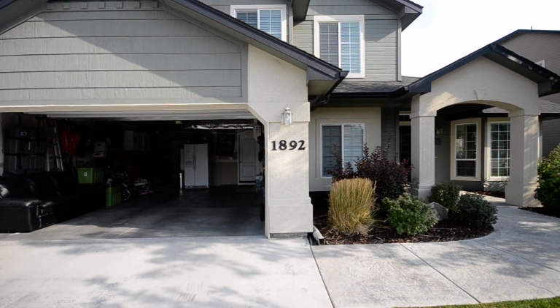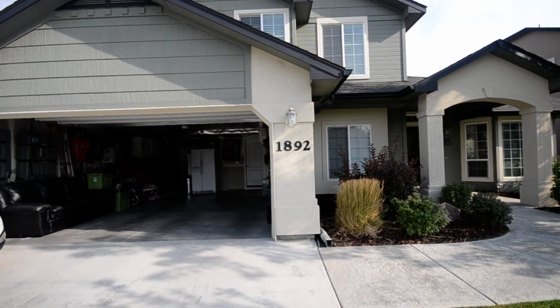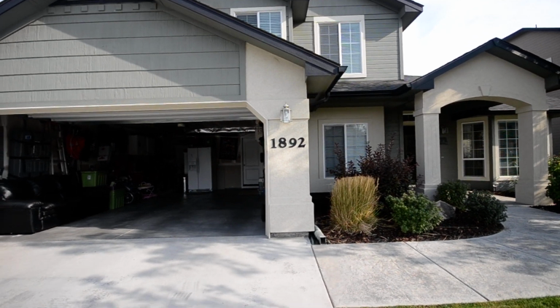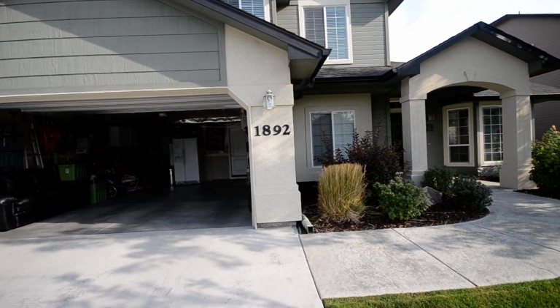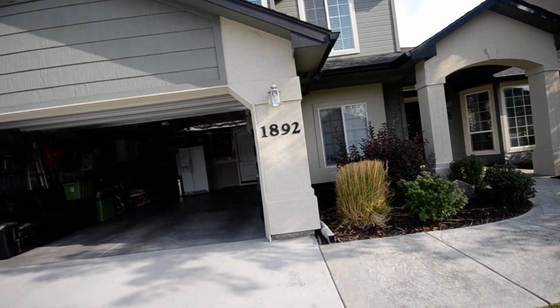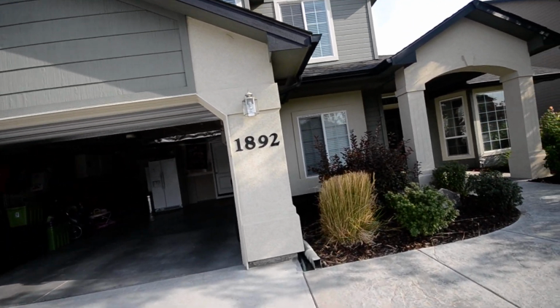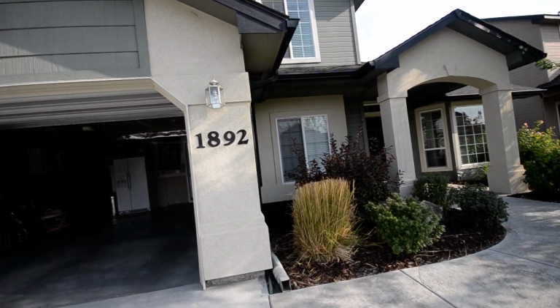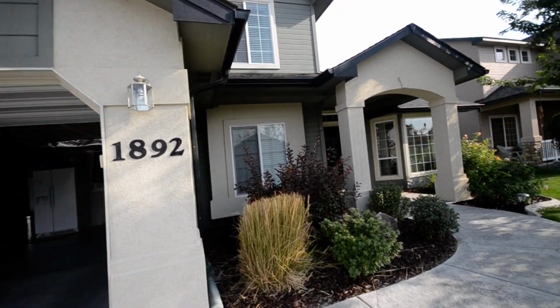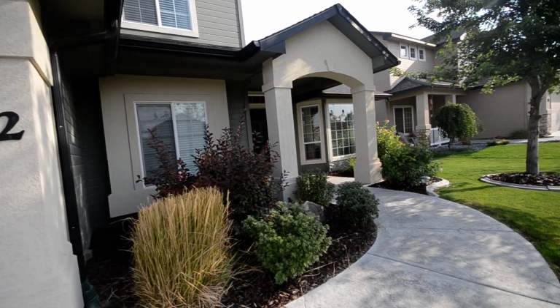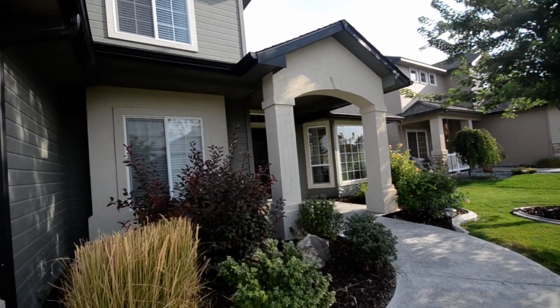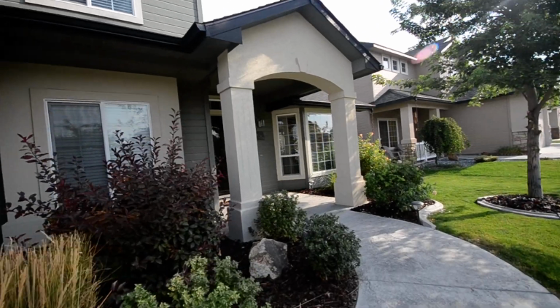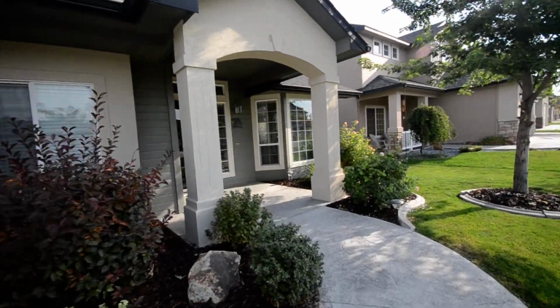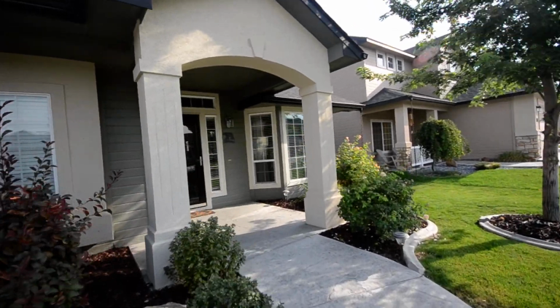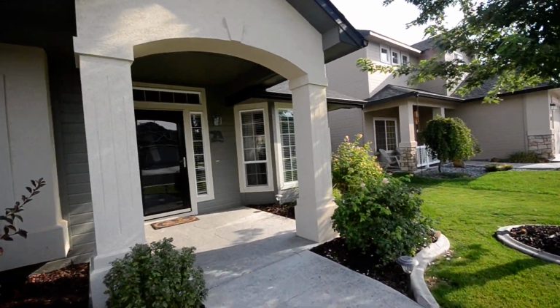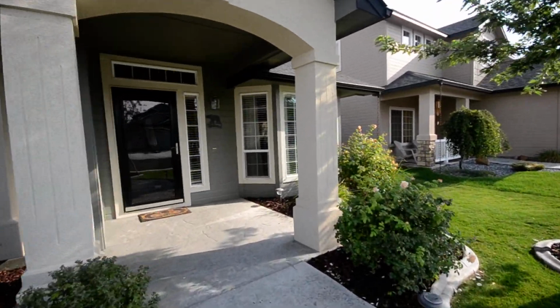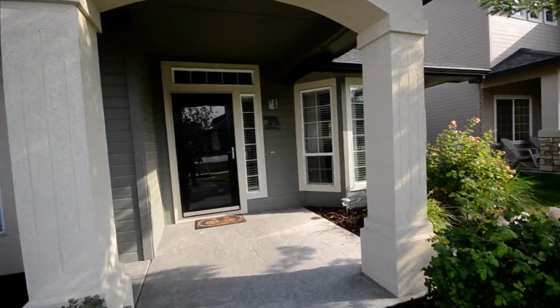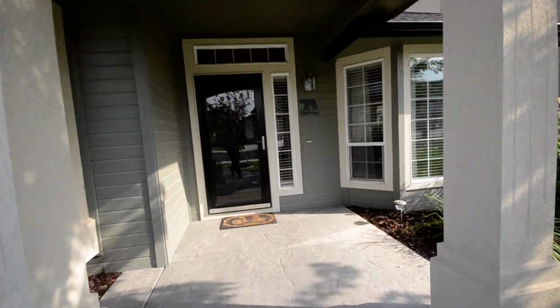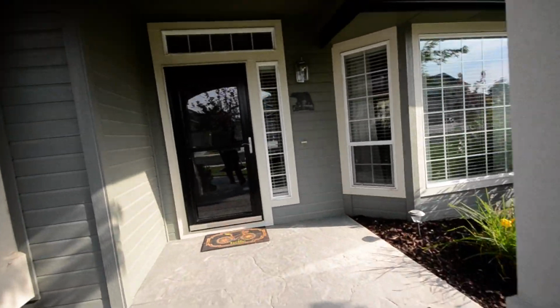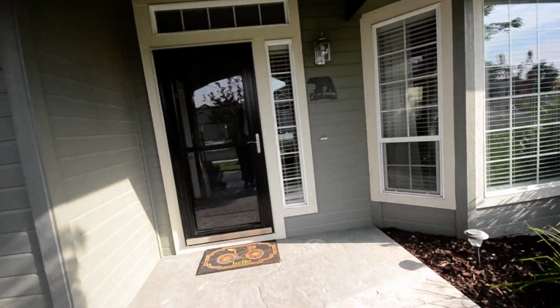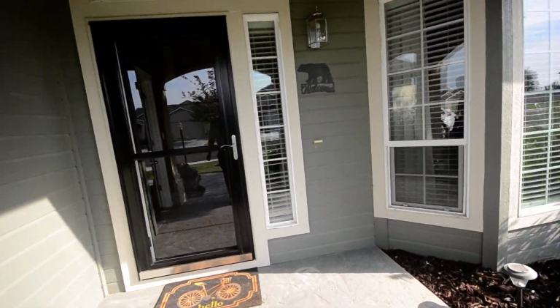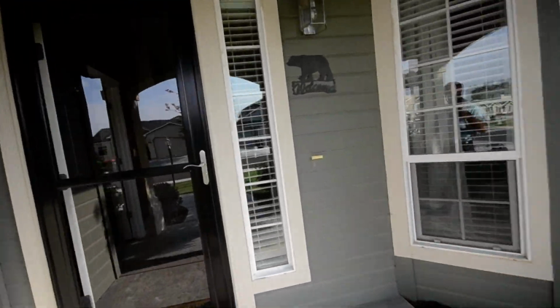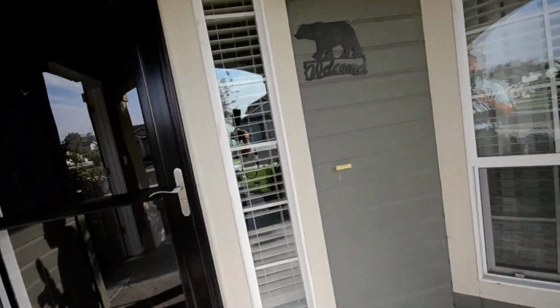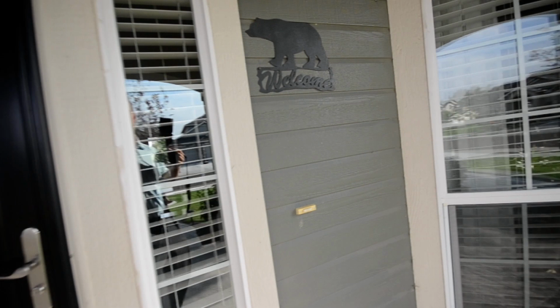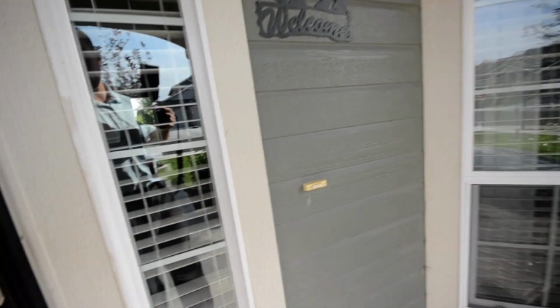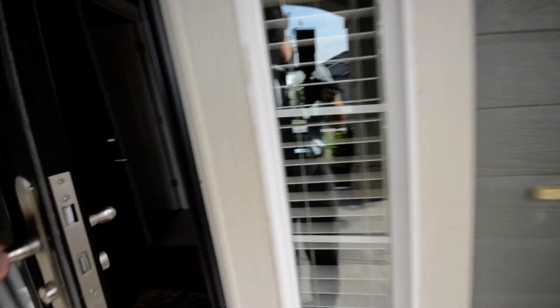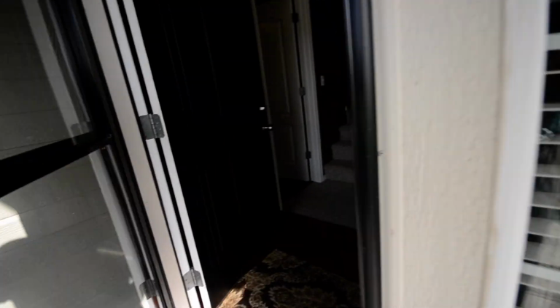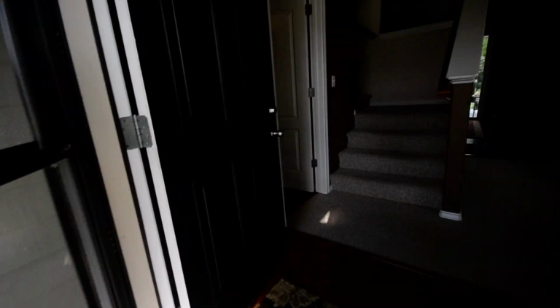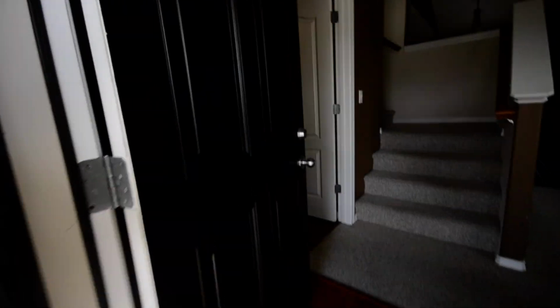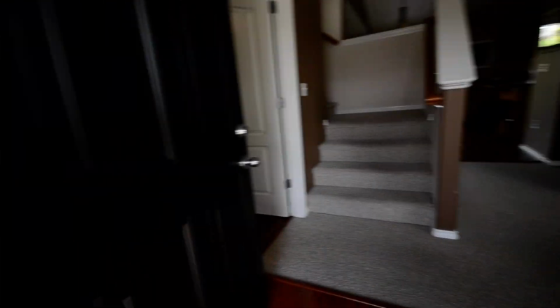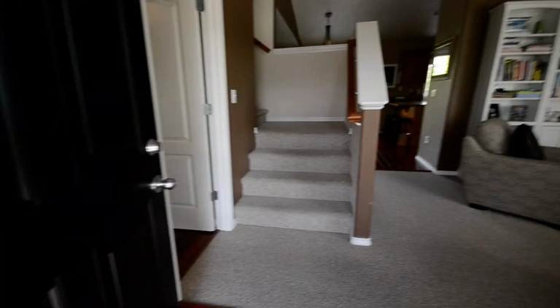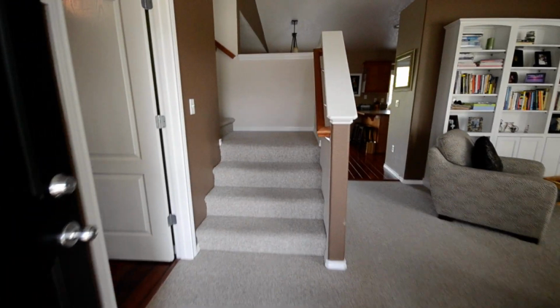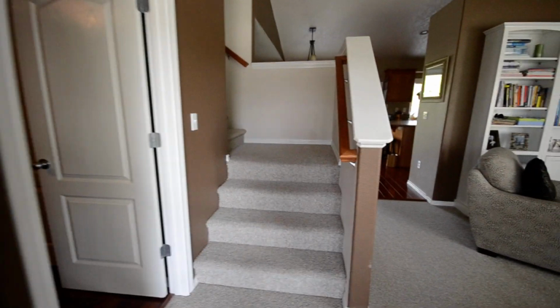This is 1892 Apgar Creek, just off of McMillan and Linder in Meridian. Walk in here — four bed, two and a half bath. I'm not sitting on the square footage, but it should be in the listing.